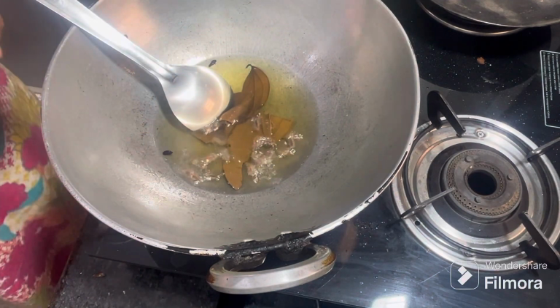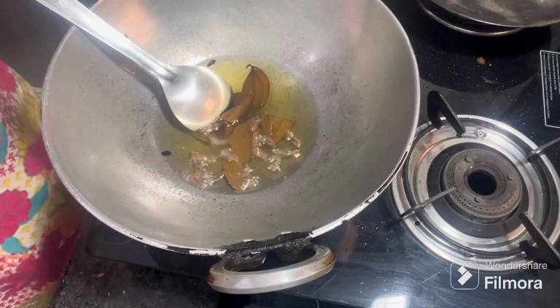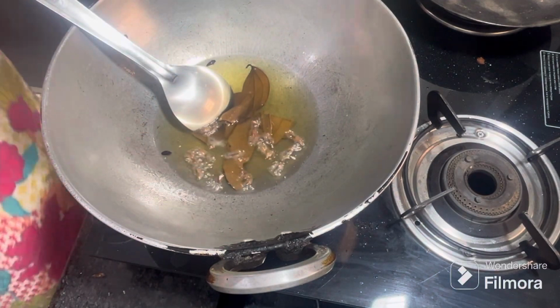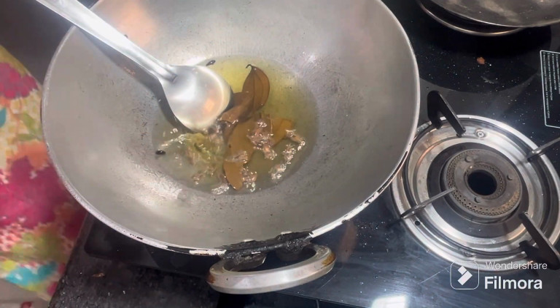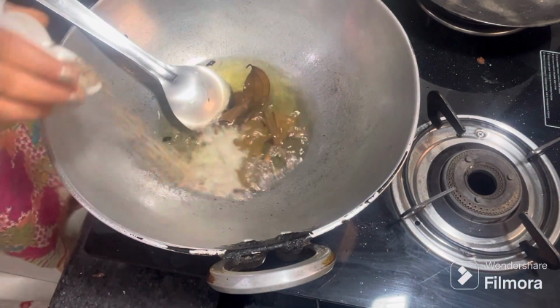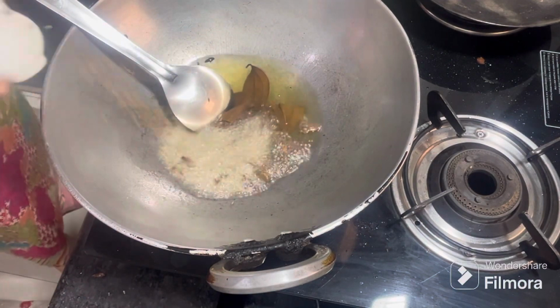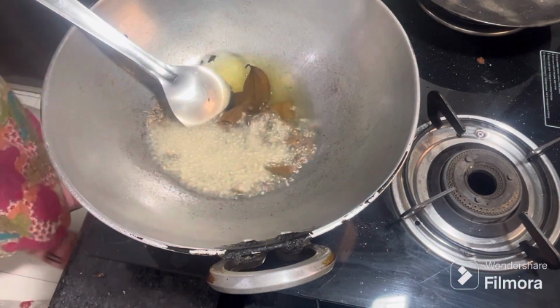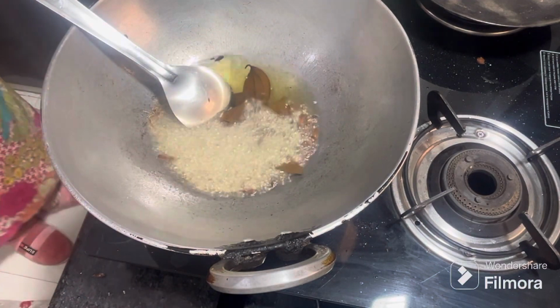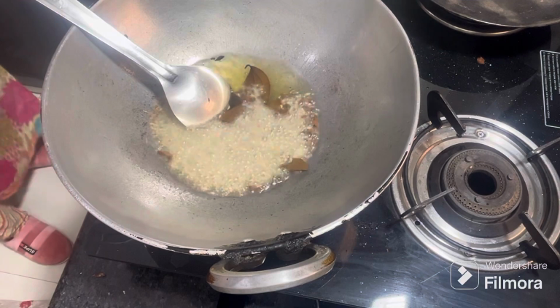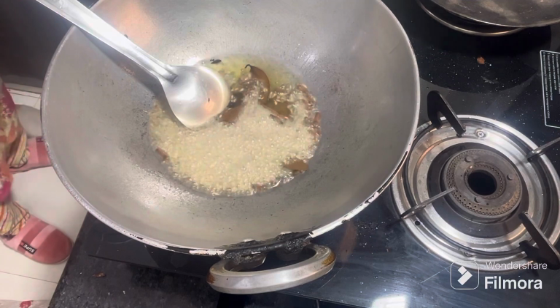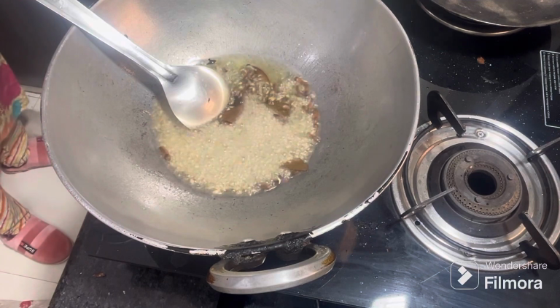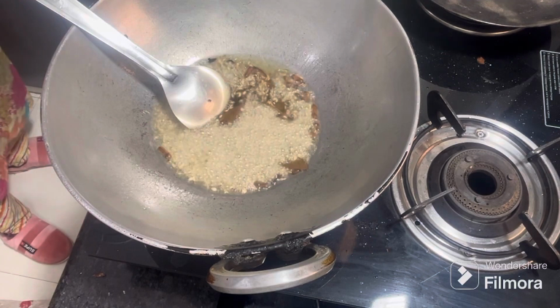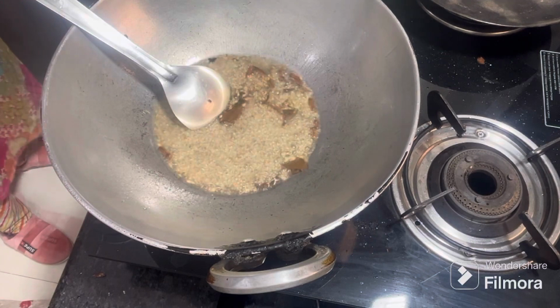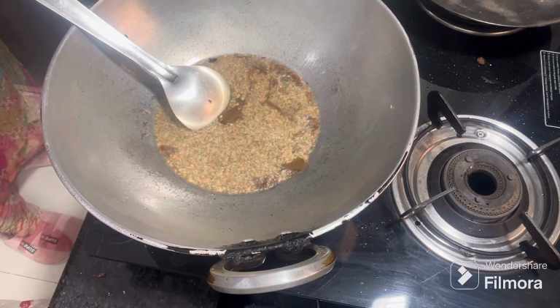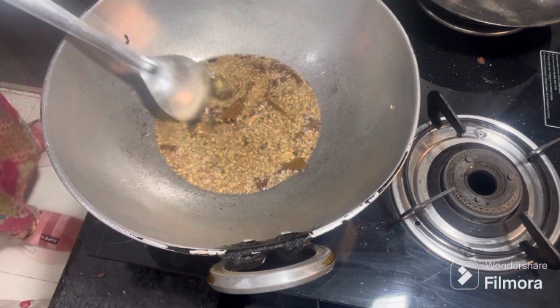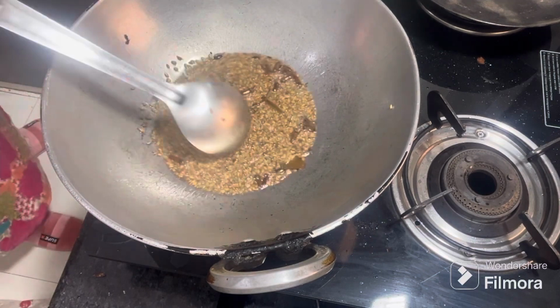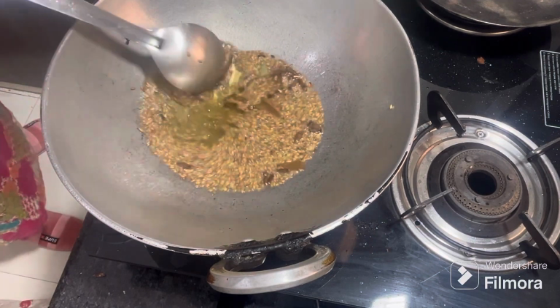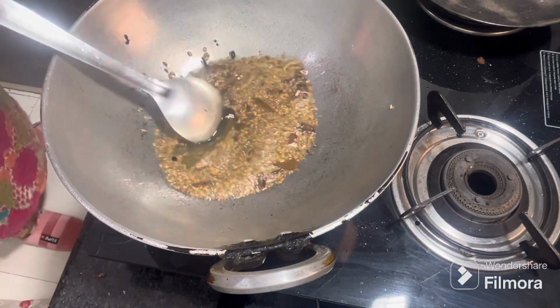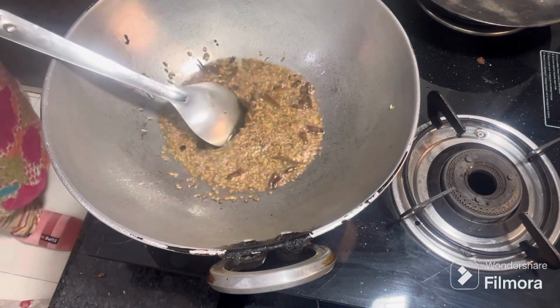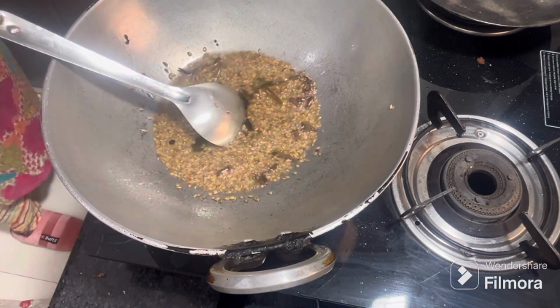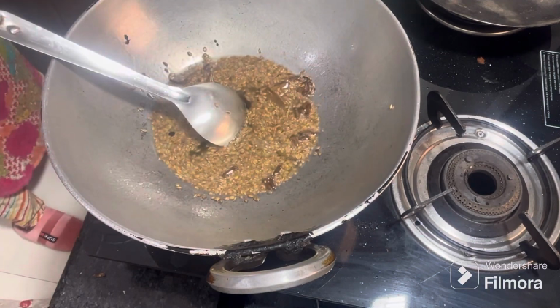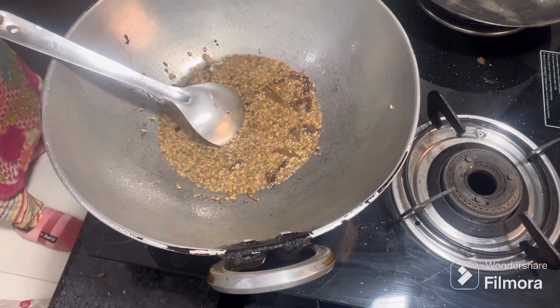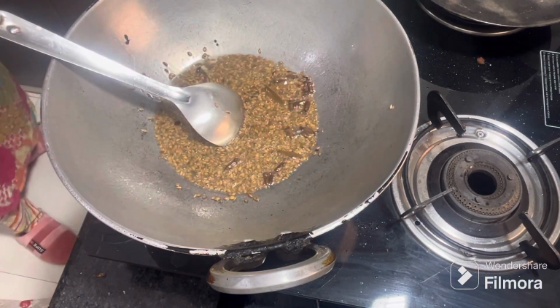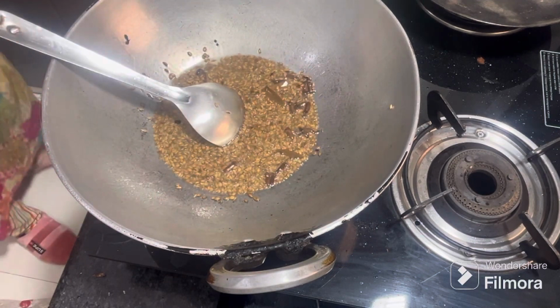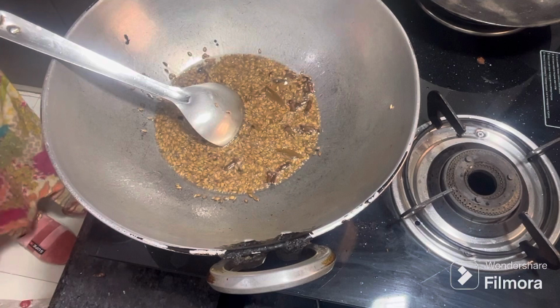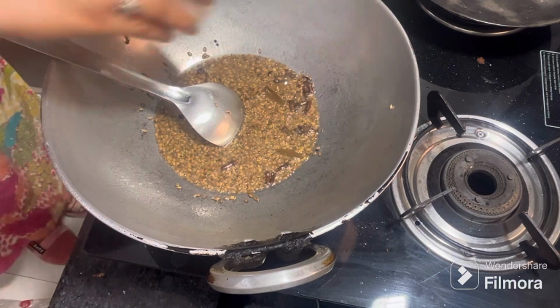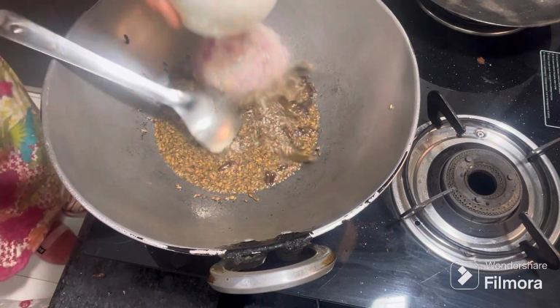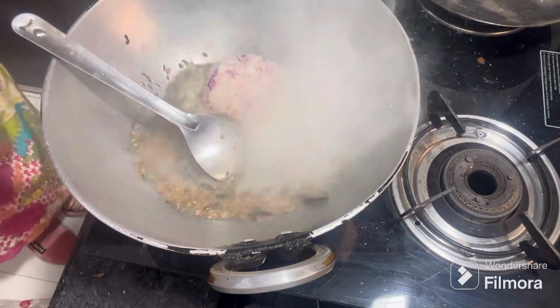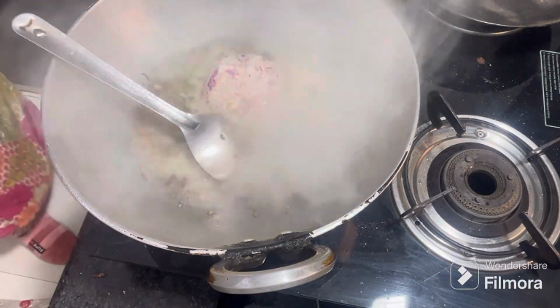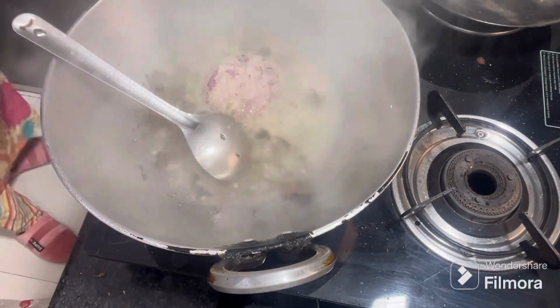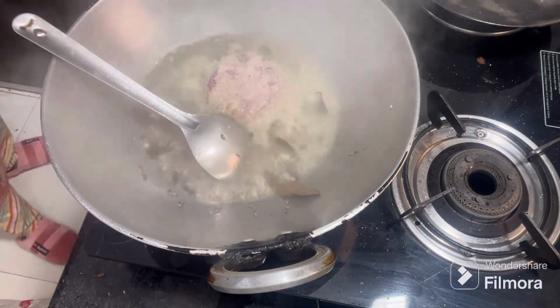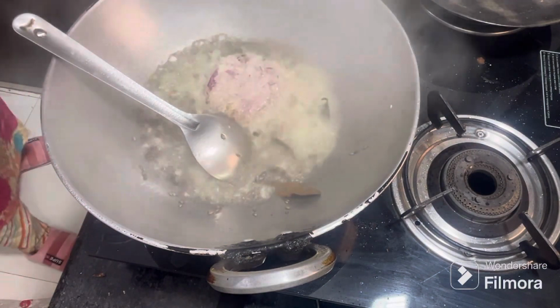I put it on high flame. Add 3 to 4 red chilies, 4-5 long stalks (cloves). Add 6 medium size onions and a little spice.